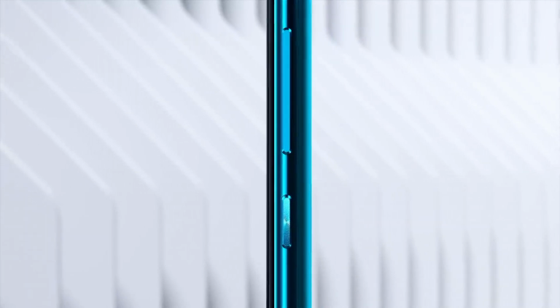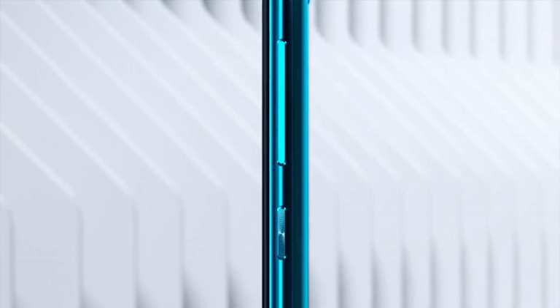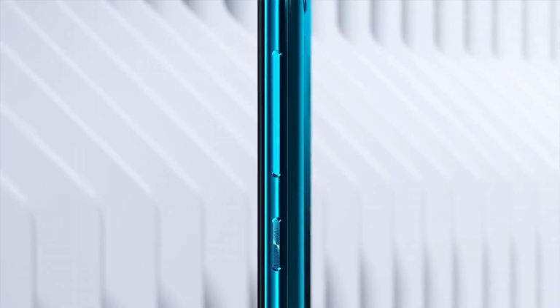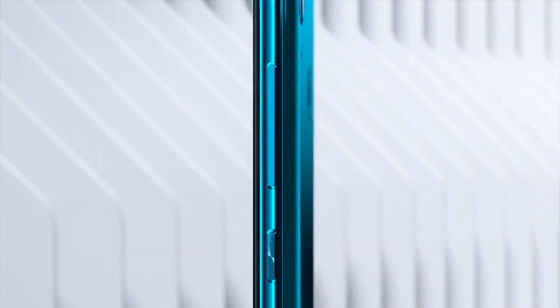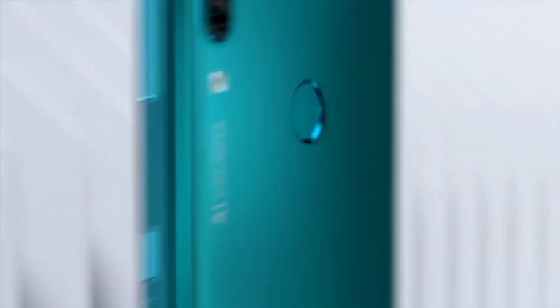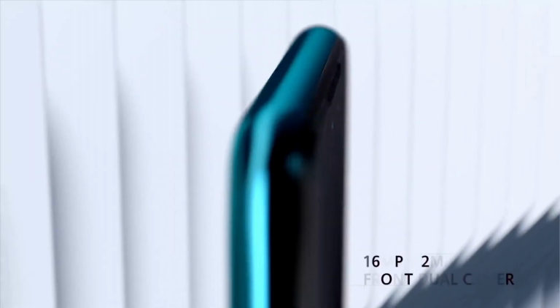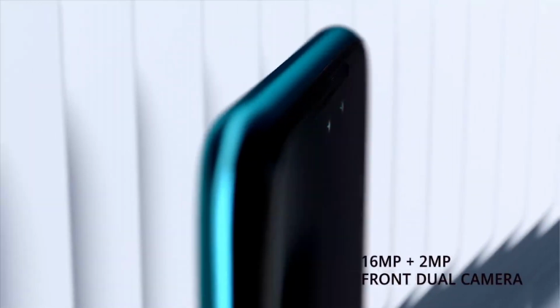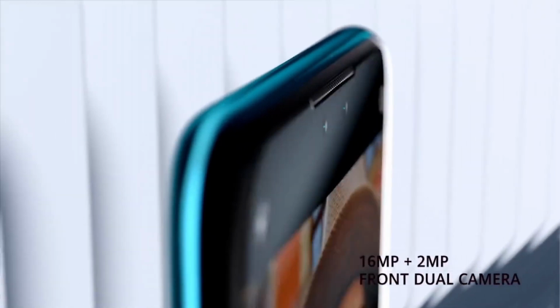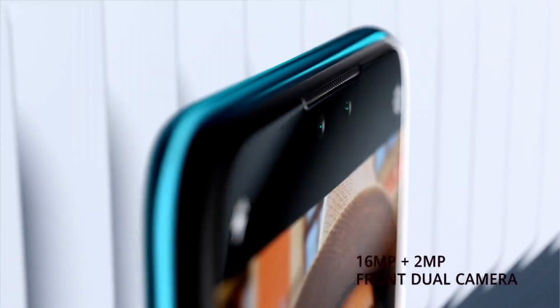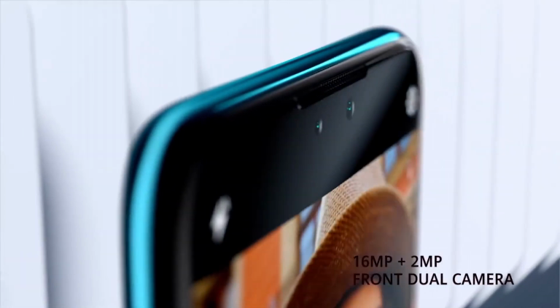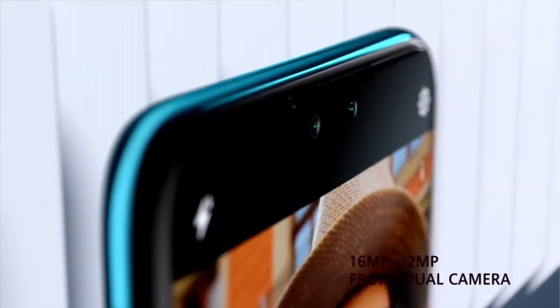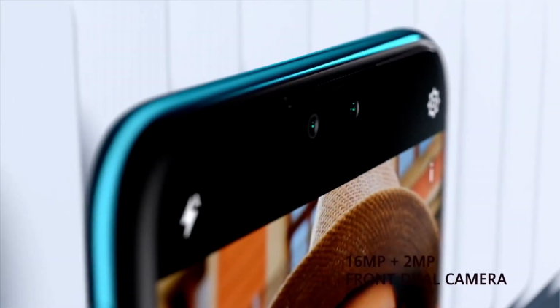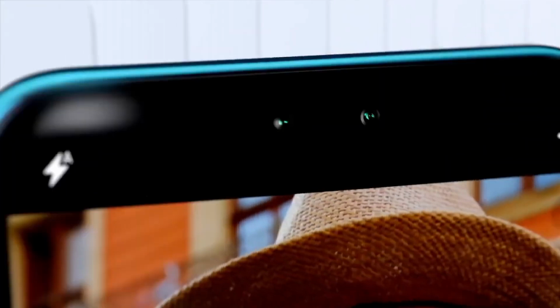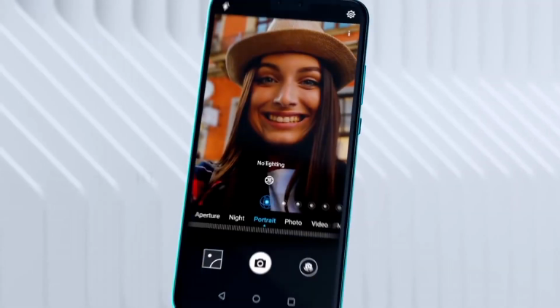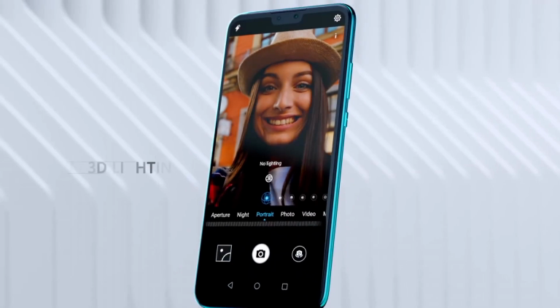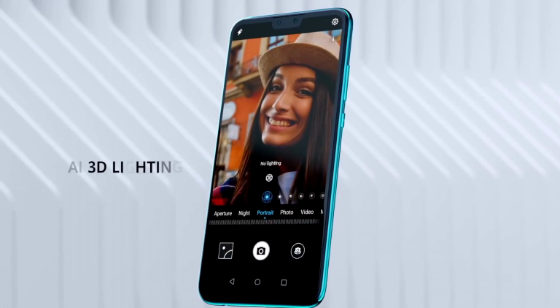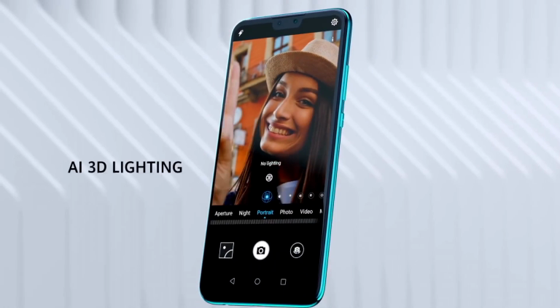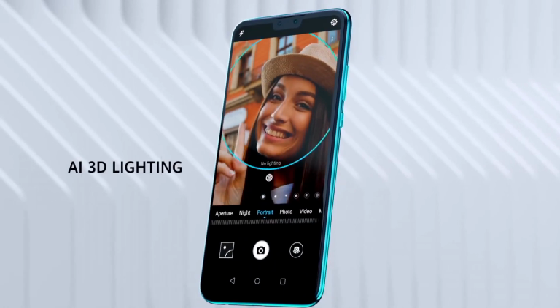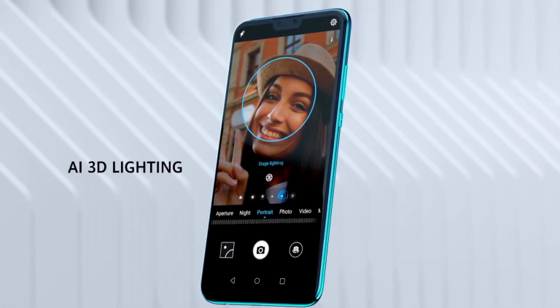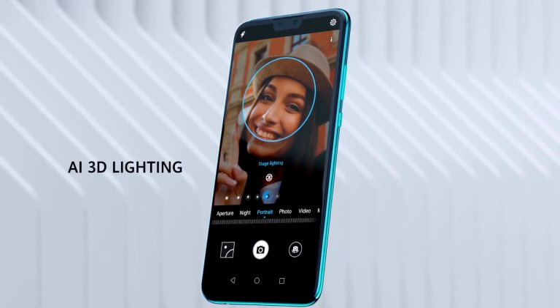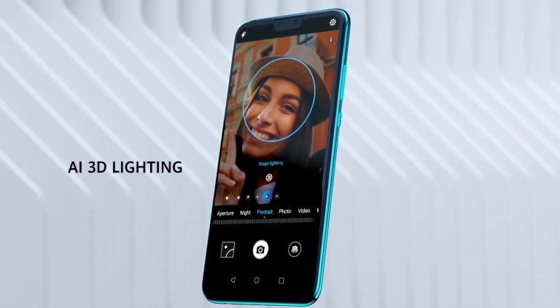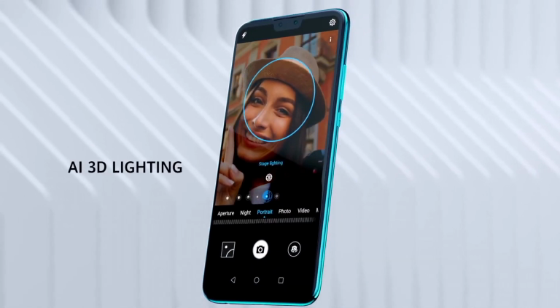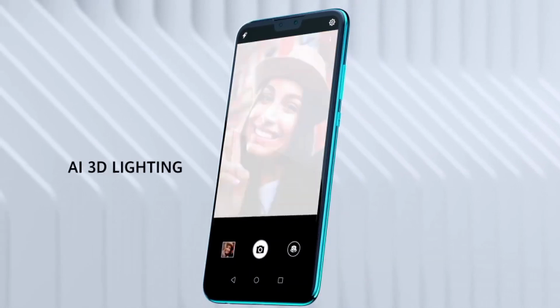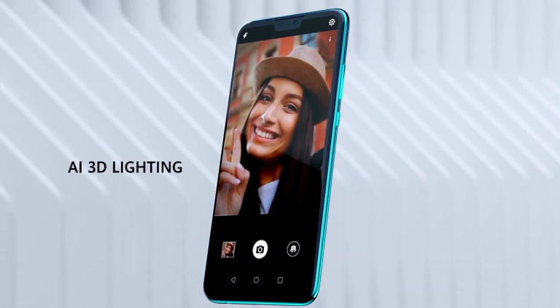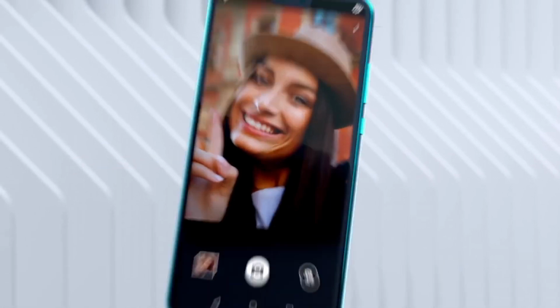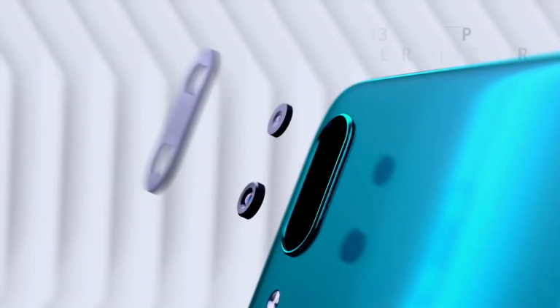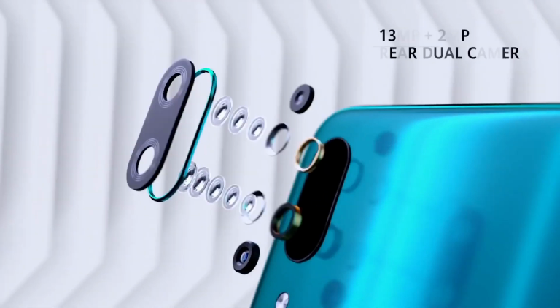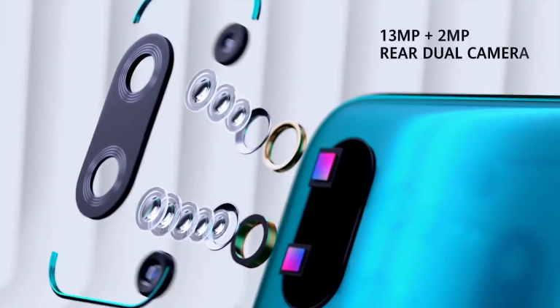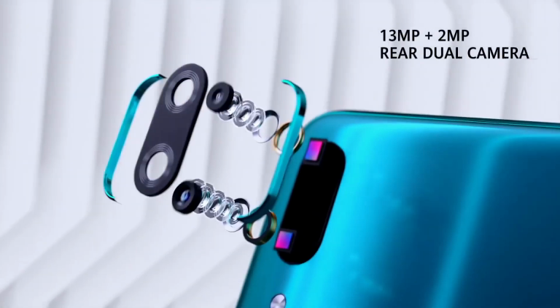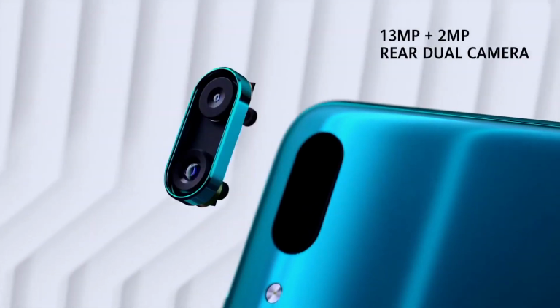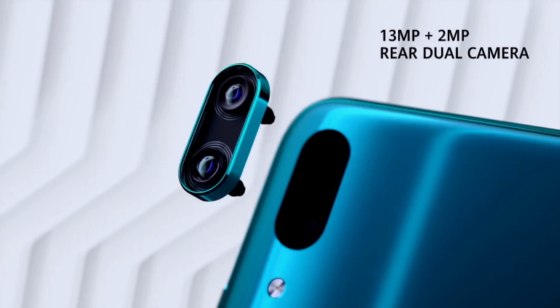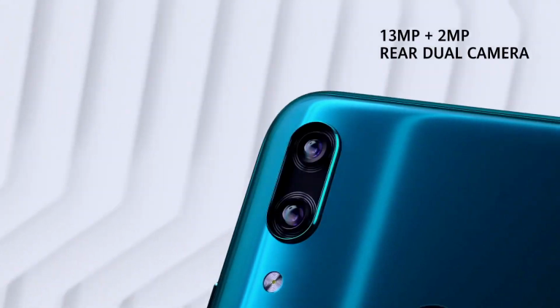With its sleek design, immersive display, and powerful performance, the Huawei Y9 Prime is the ideal smartphone for those who demand style and substance in one package.